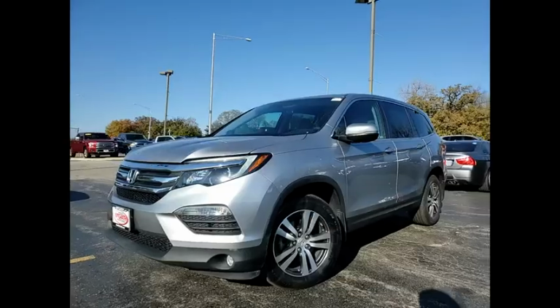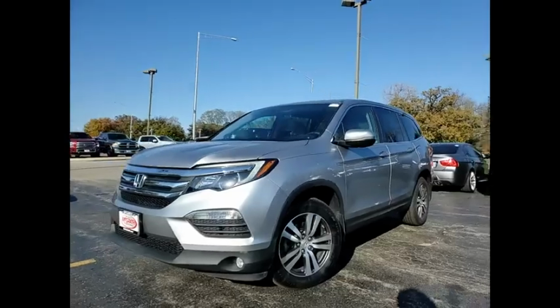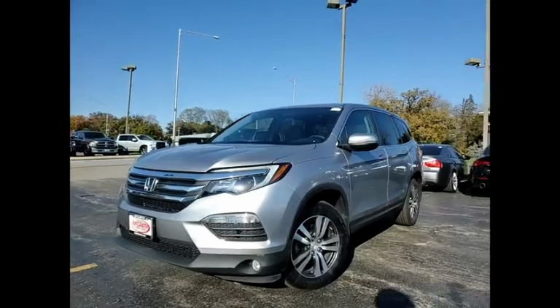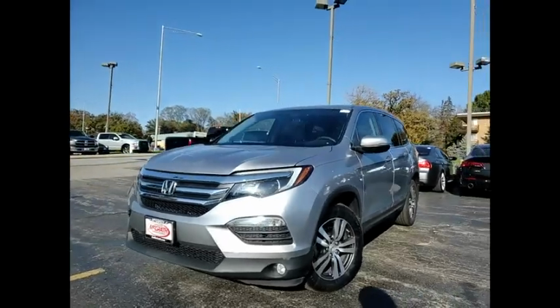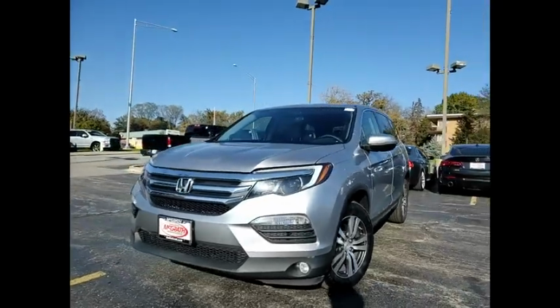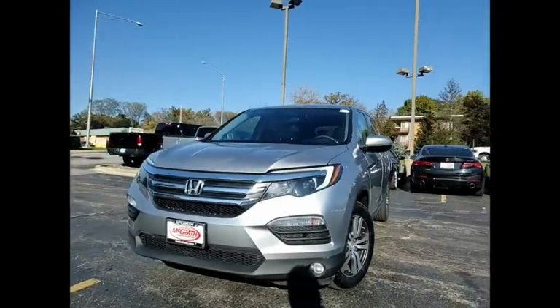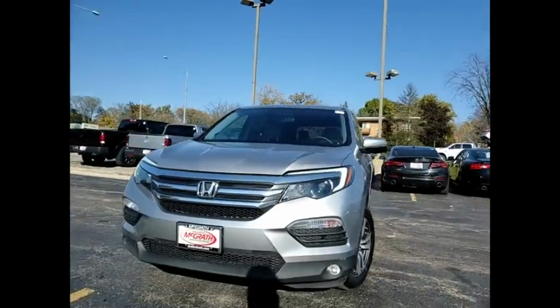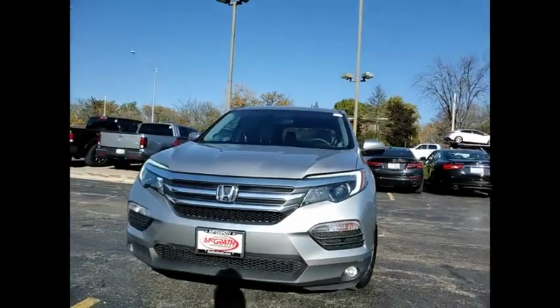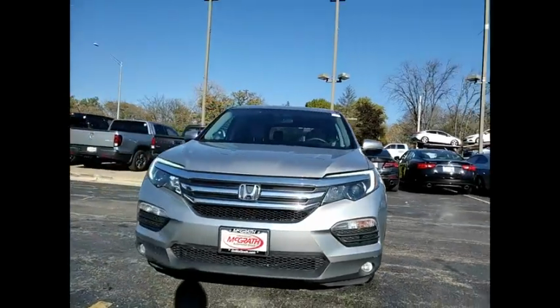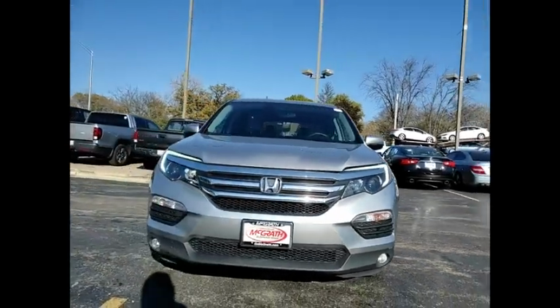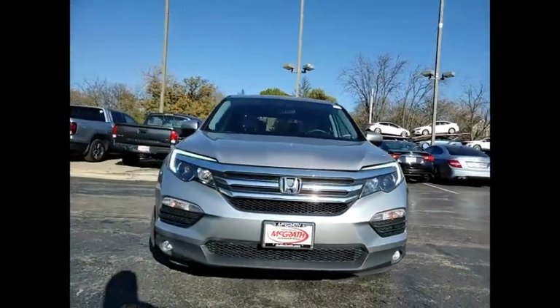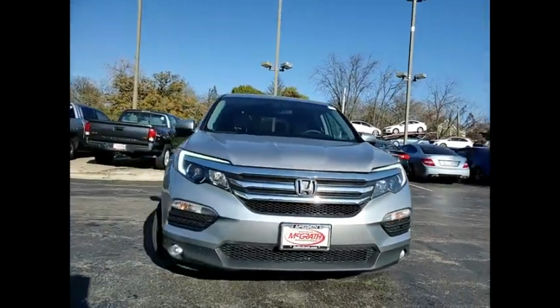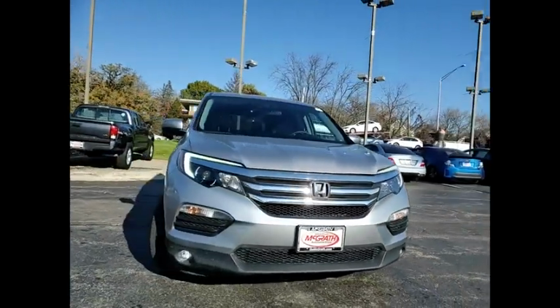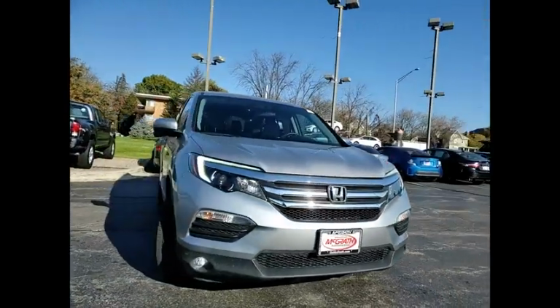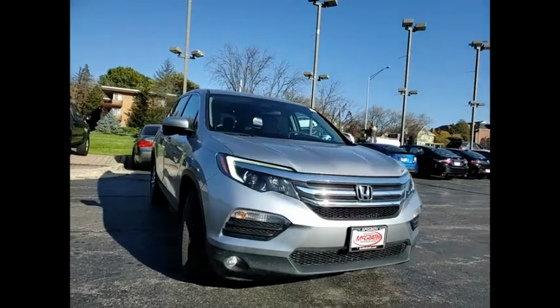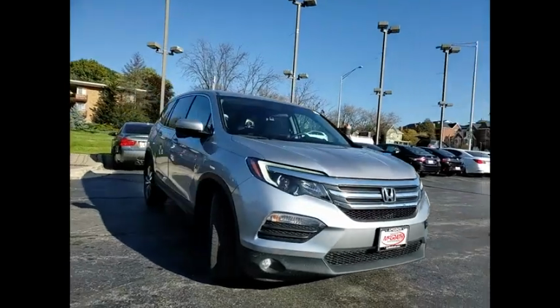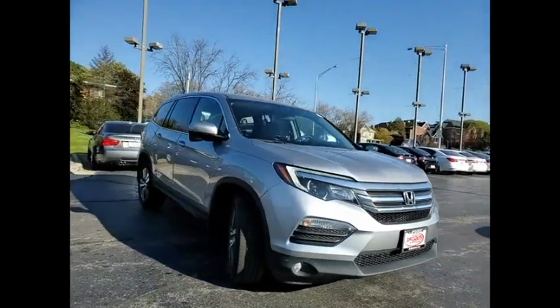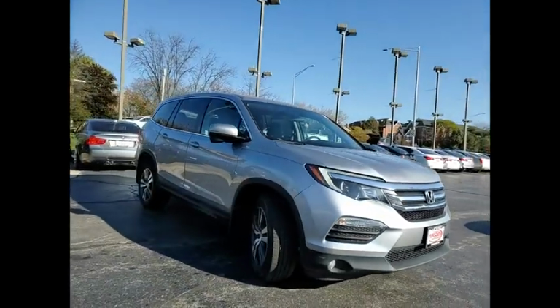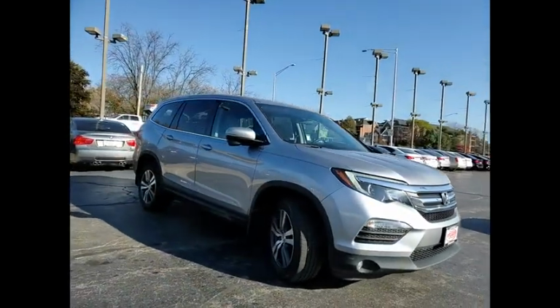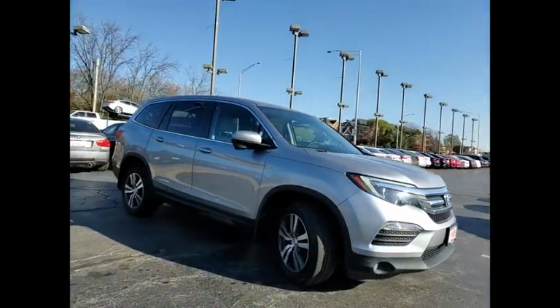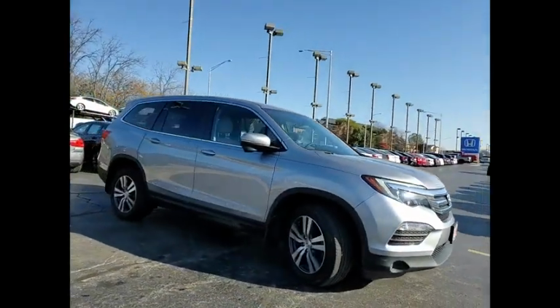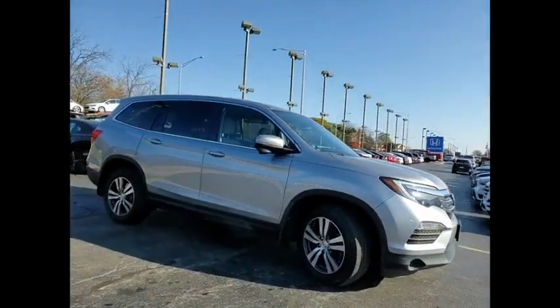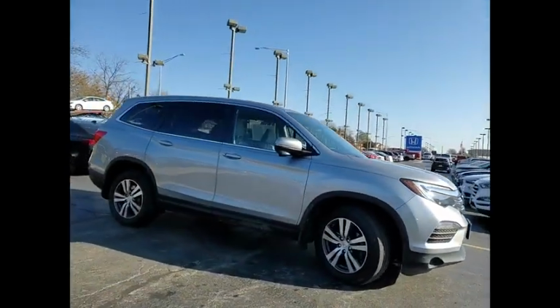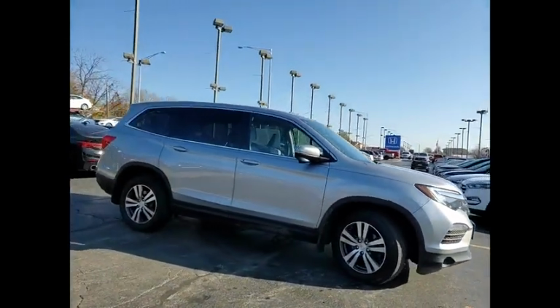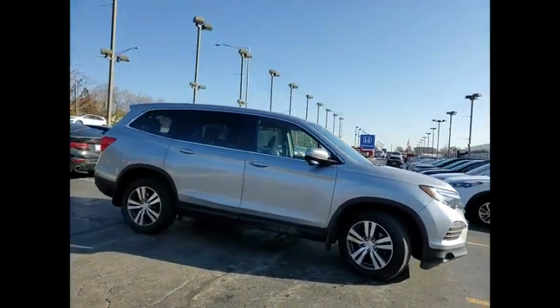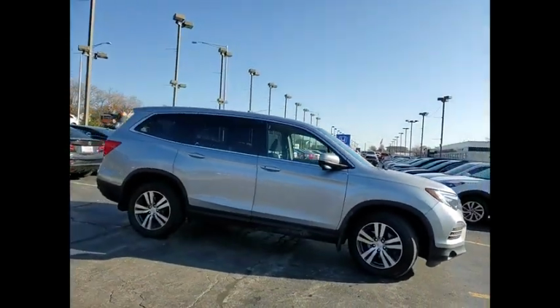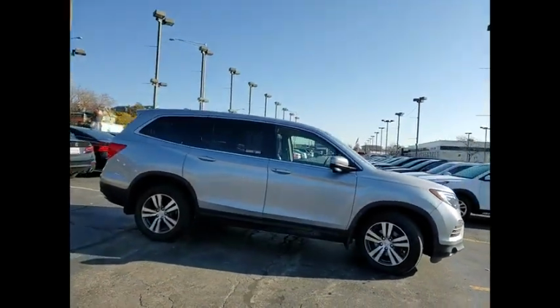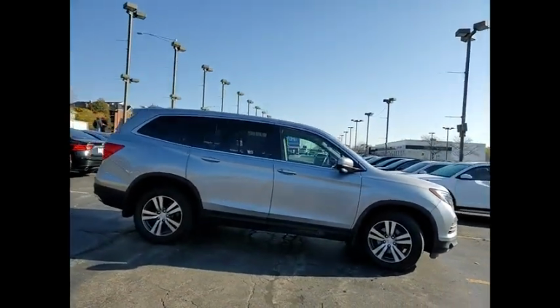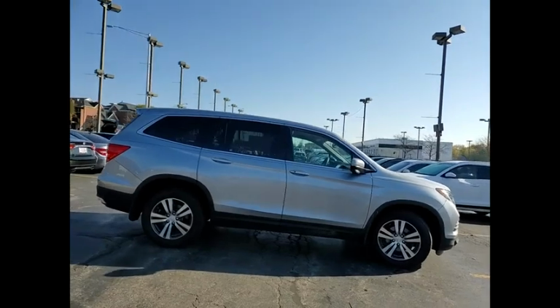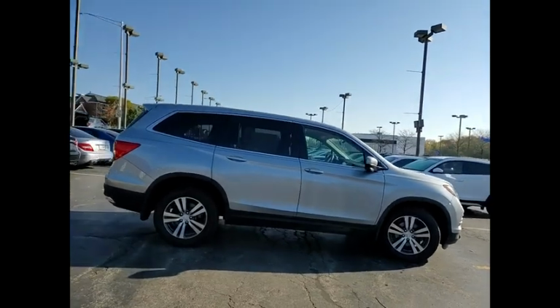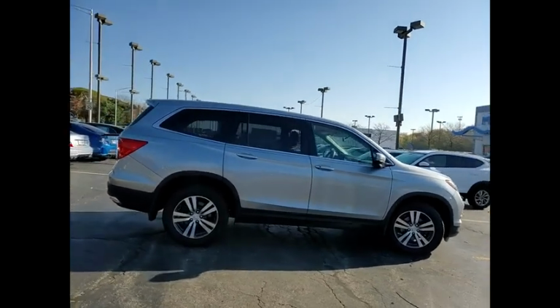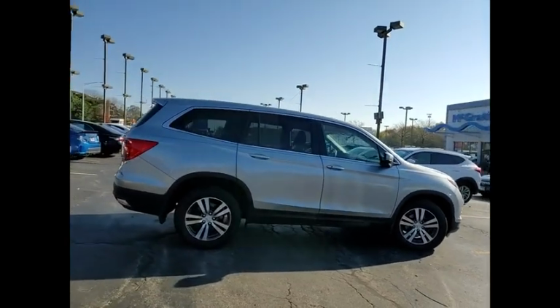Stop by and take a look at the 2018 Pilot. Optimal utility. Indulgent interior. Powerful performer. You'll be ready for almost anything in the Honda Pilot.